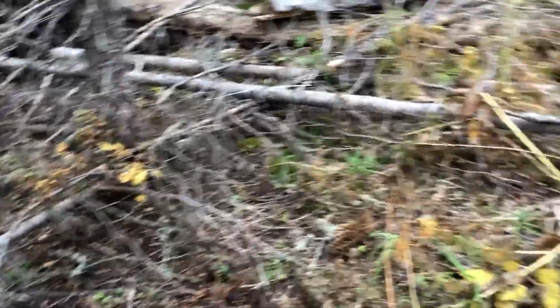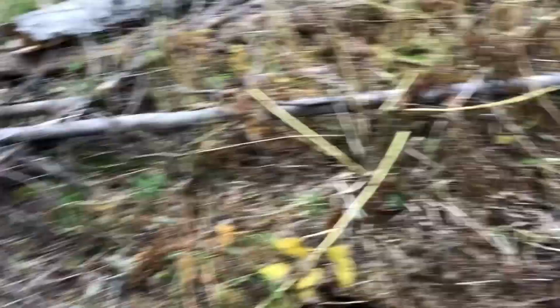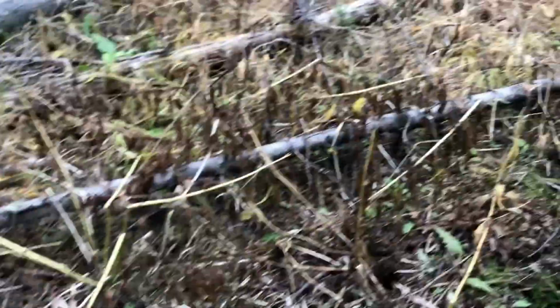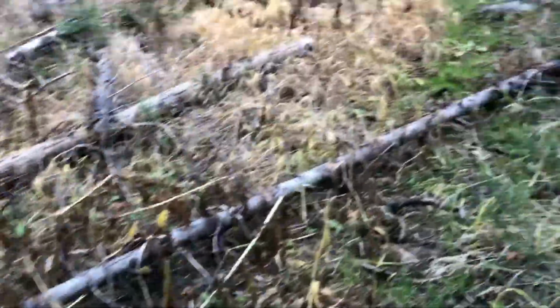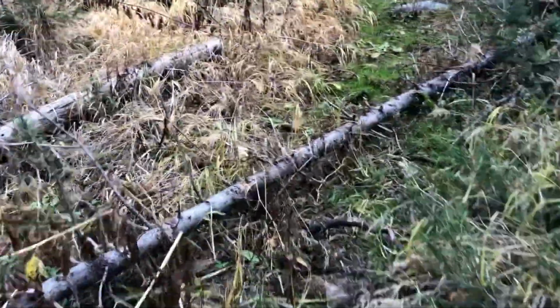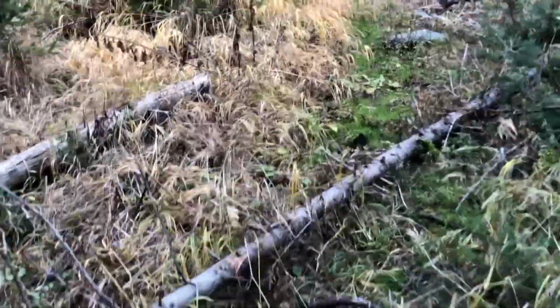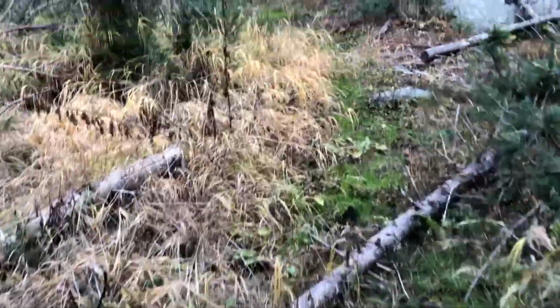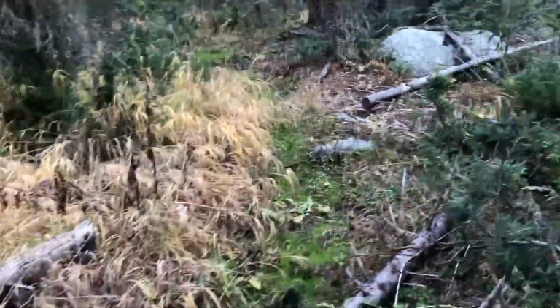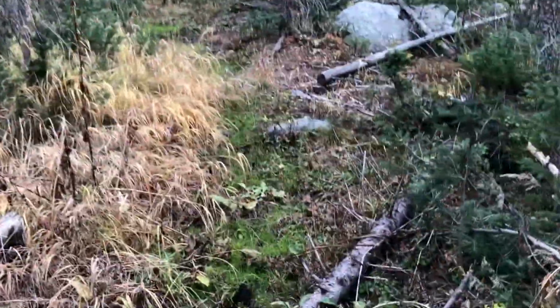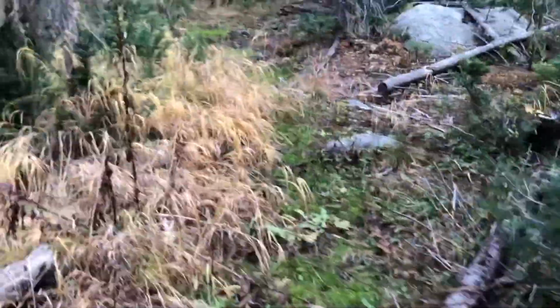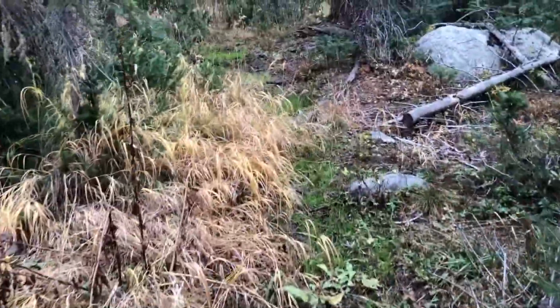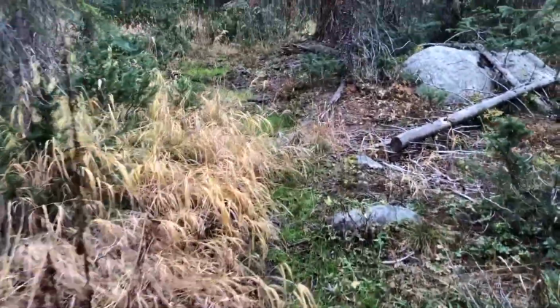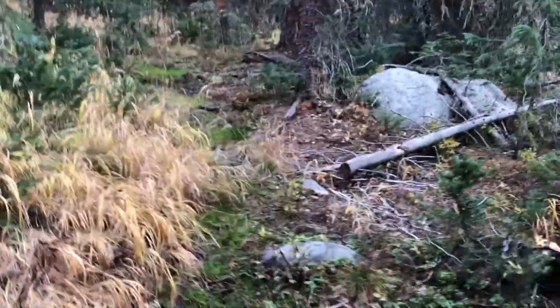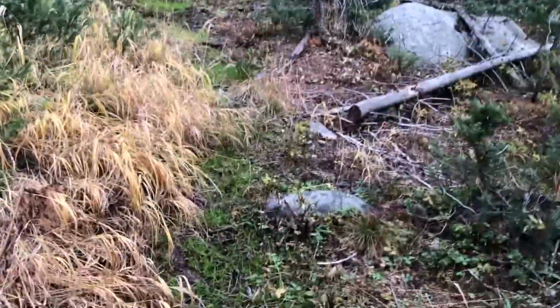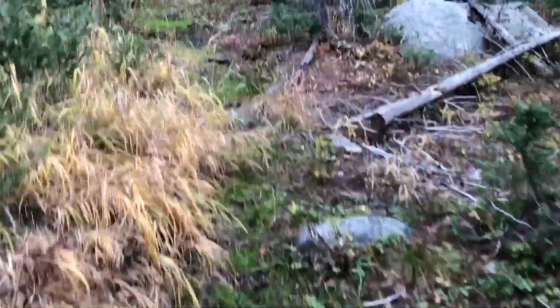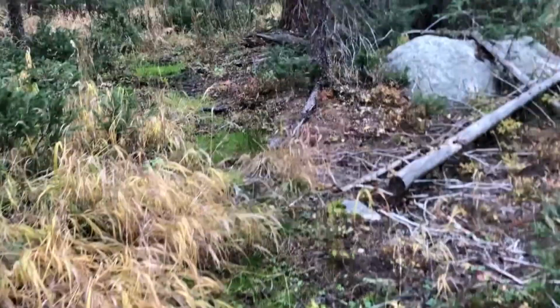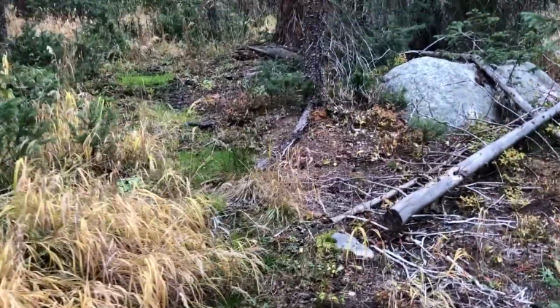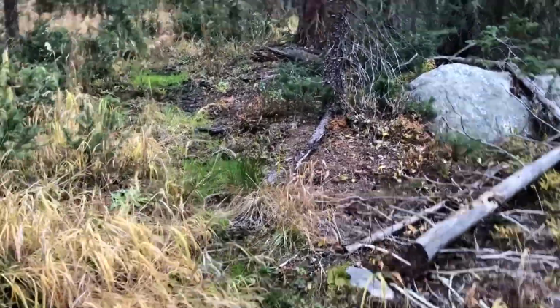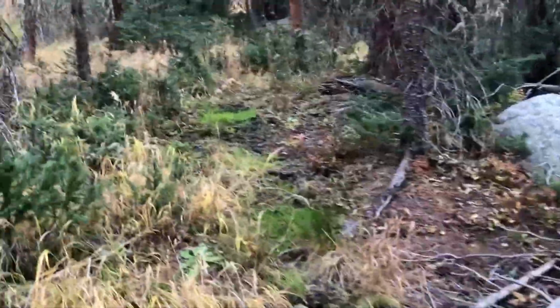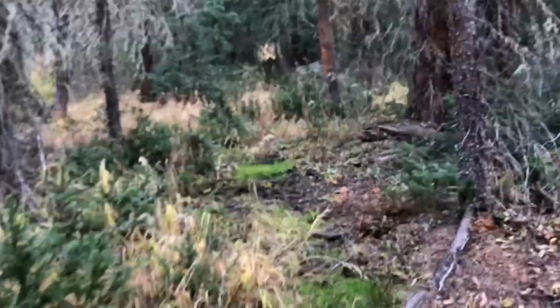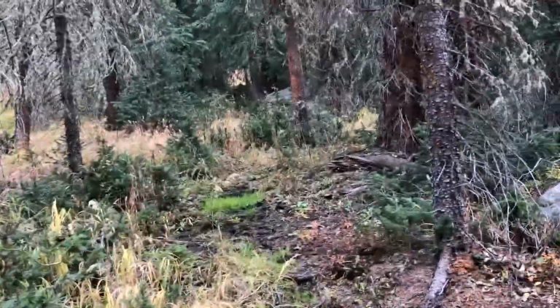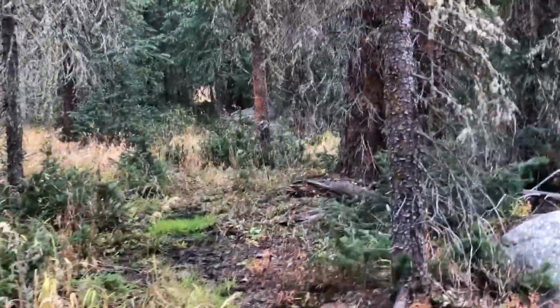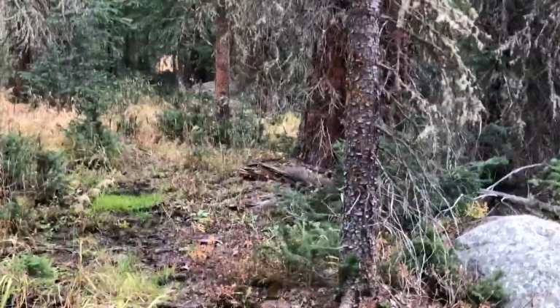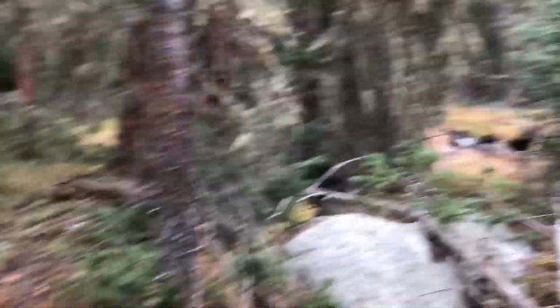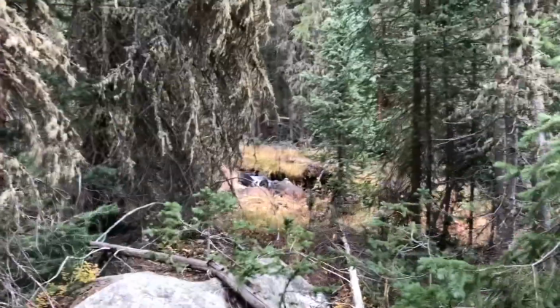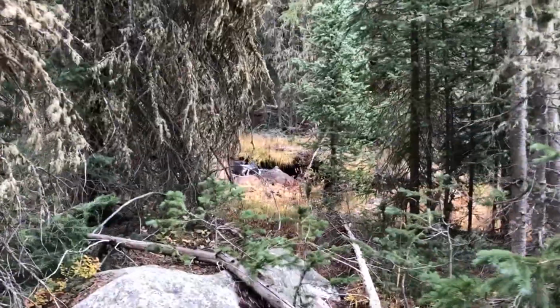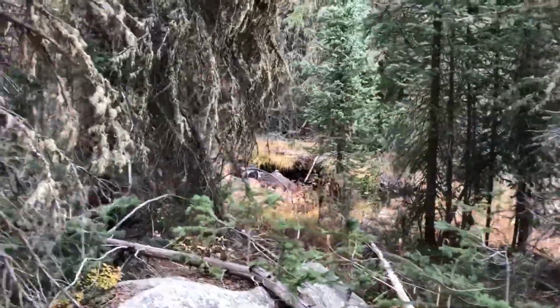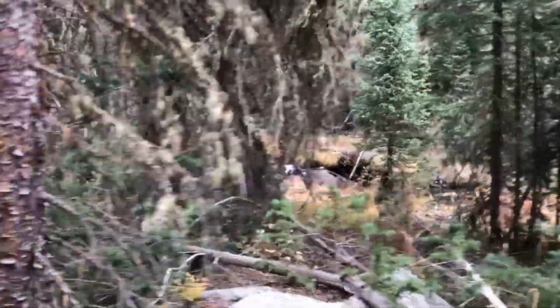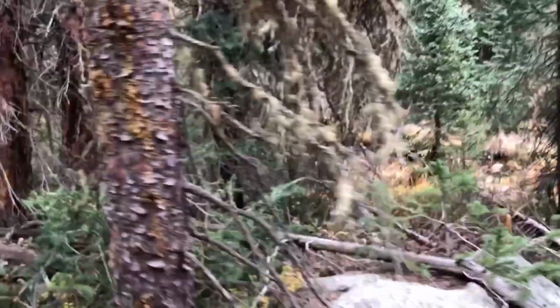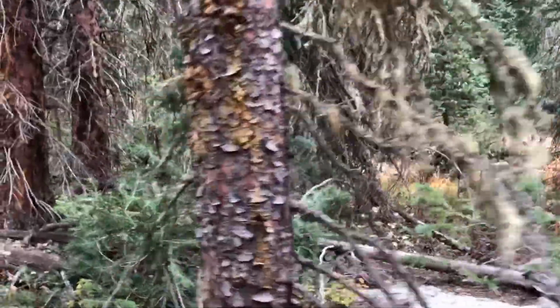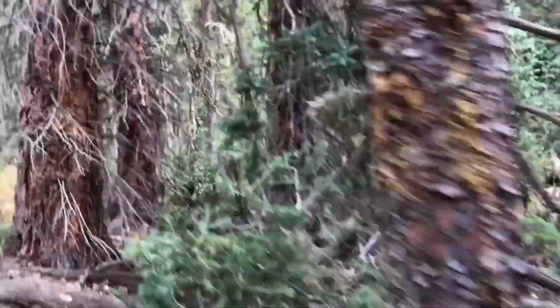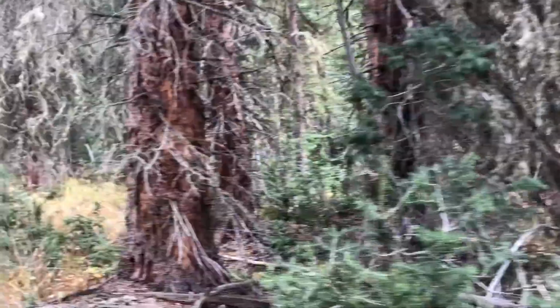Okay, so obviously that was a moose. We think we're on the right trail — that's Onahu River, pretty sure.